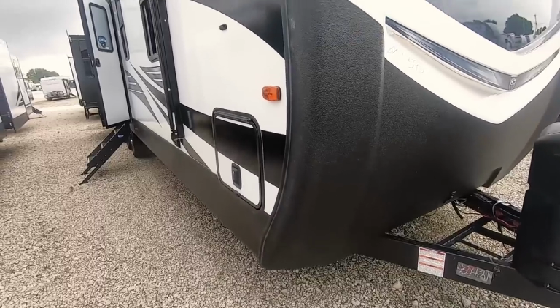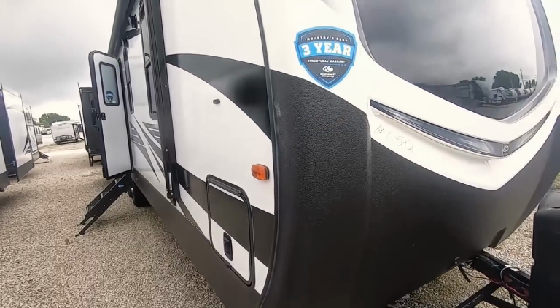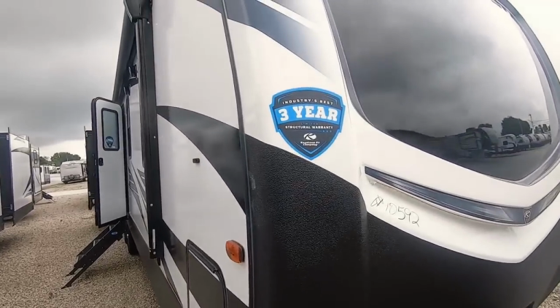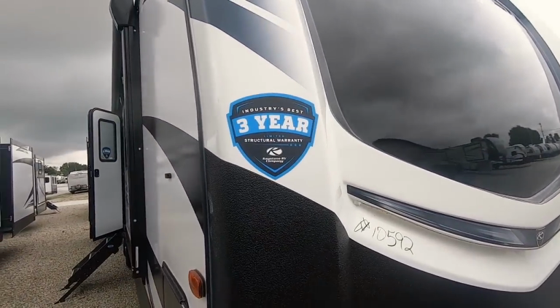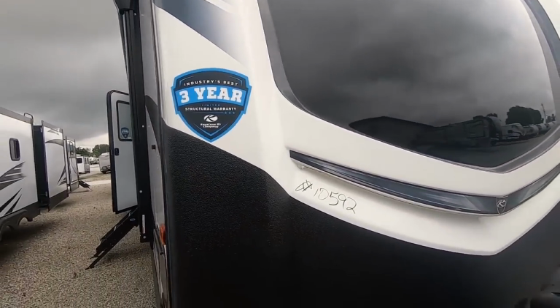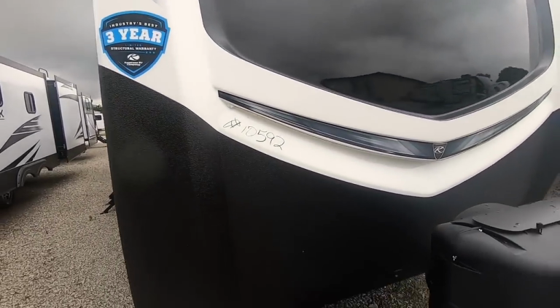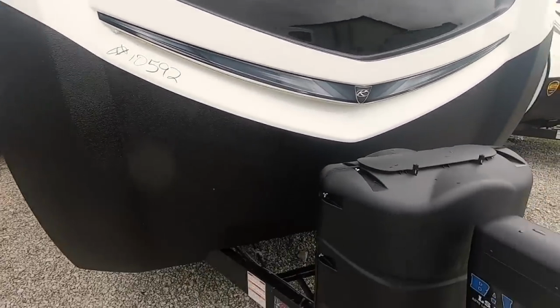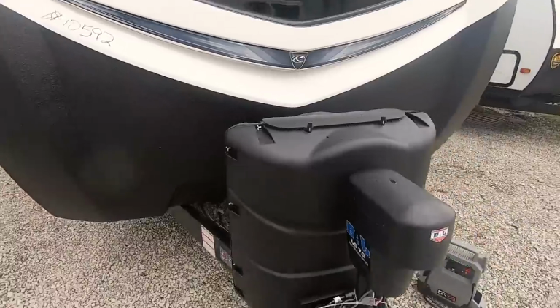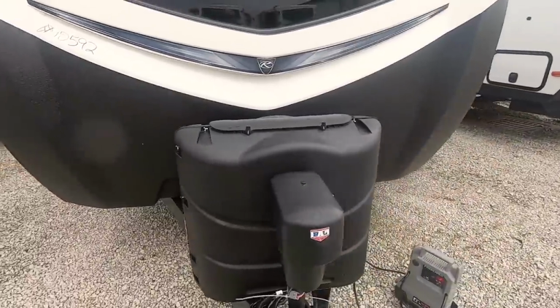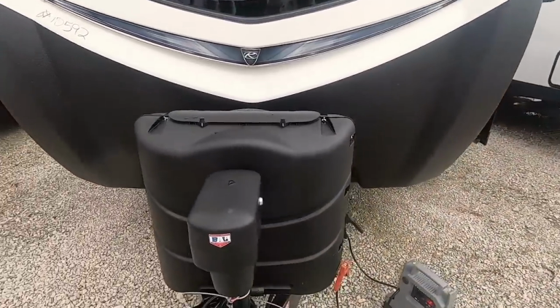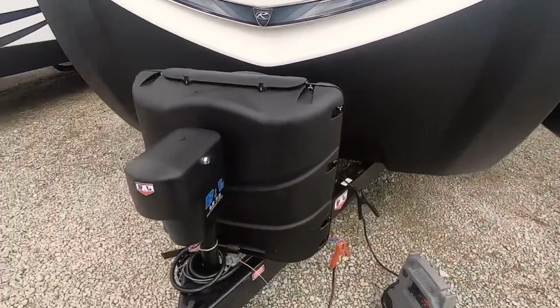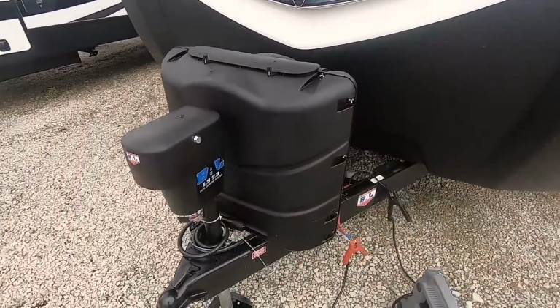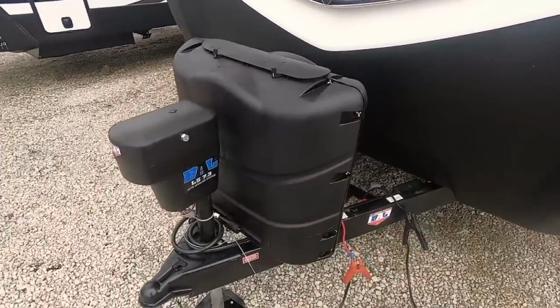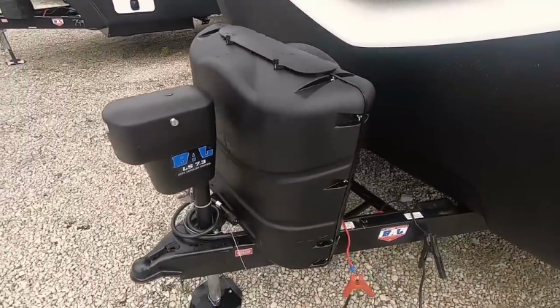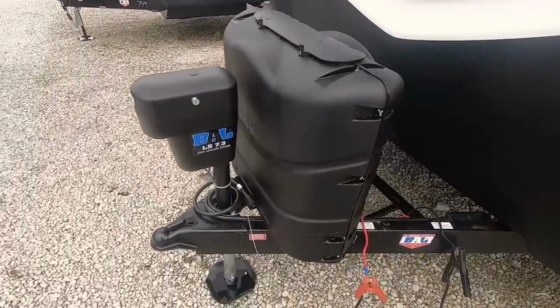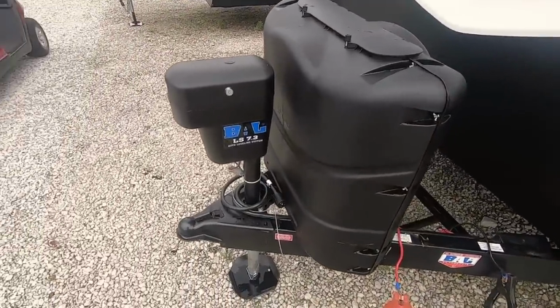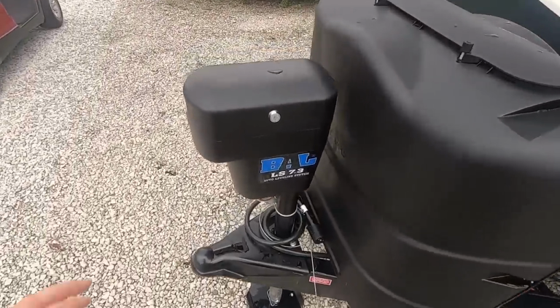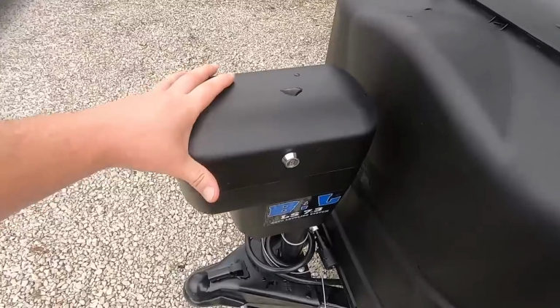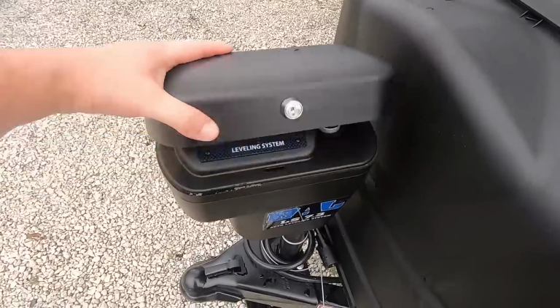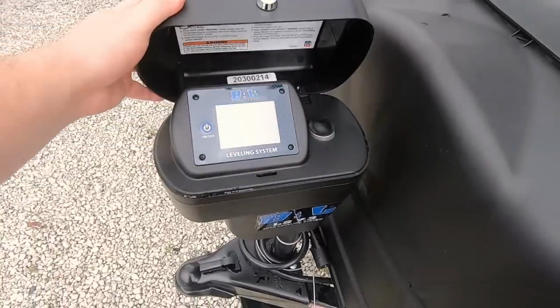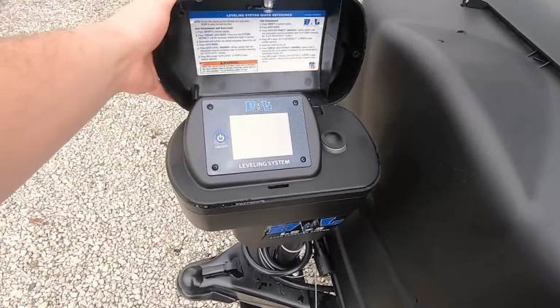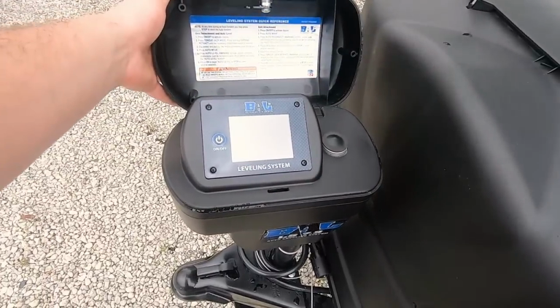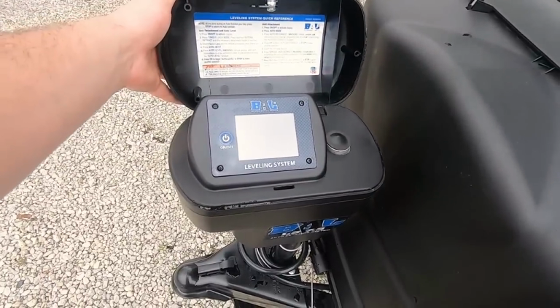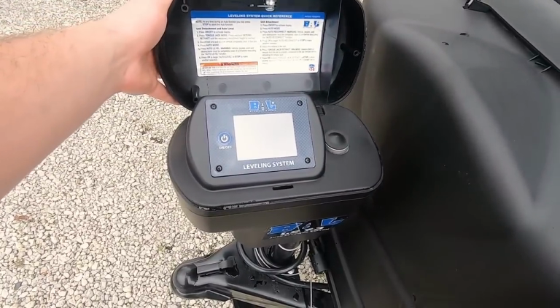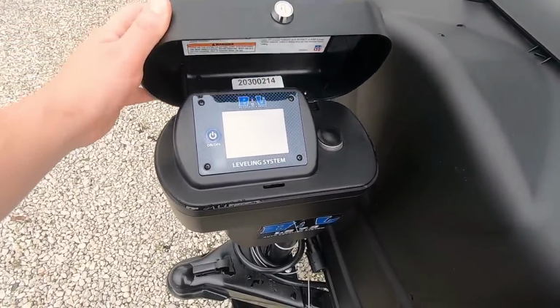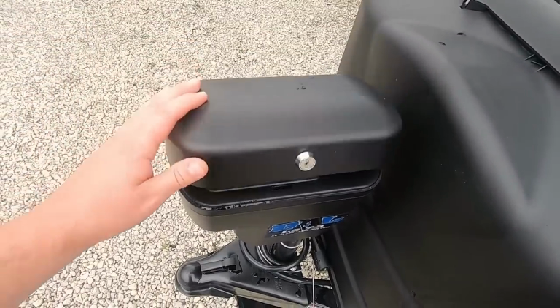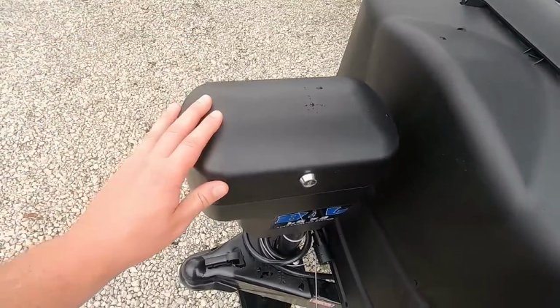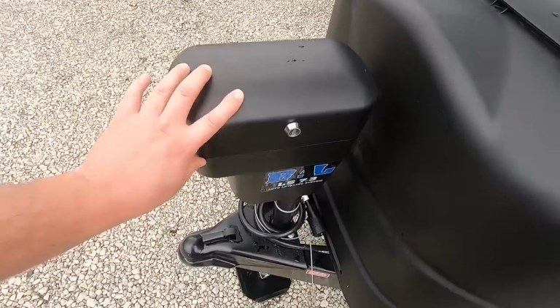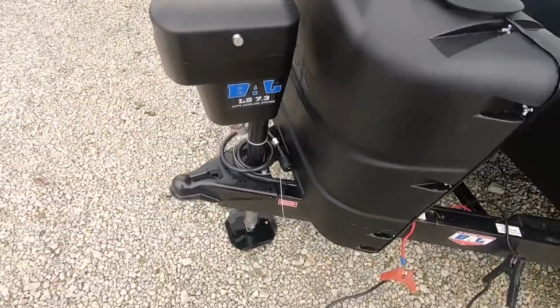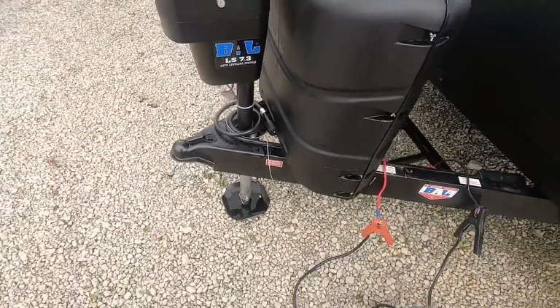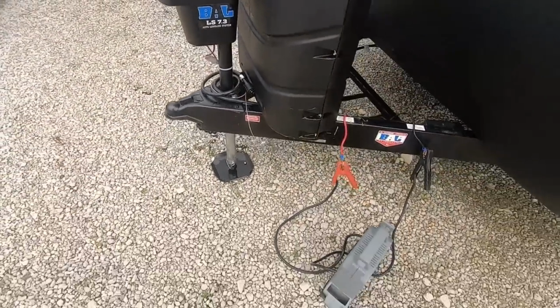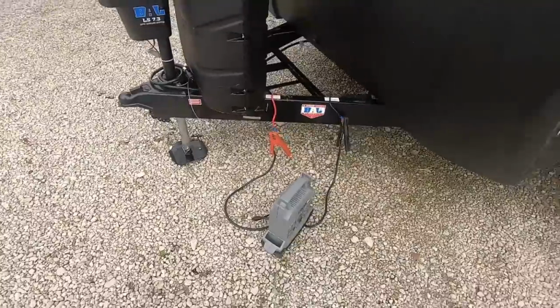This also has Keystone's three-year warranty. We've got two 30-pound LP tanks here. This also has the seven-point auto leveling system — just touch that and it'll auto level.